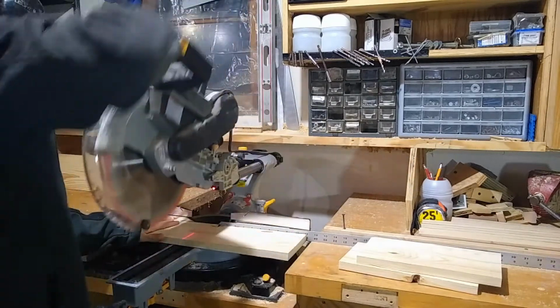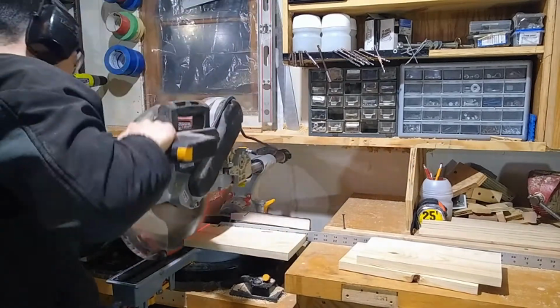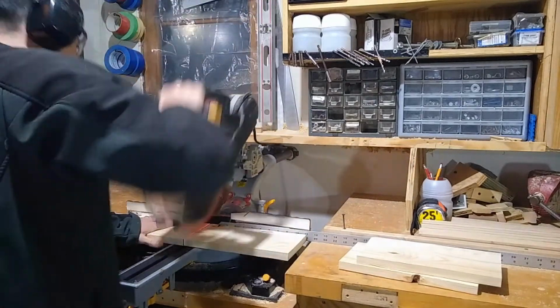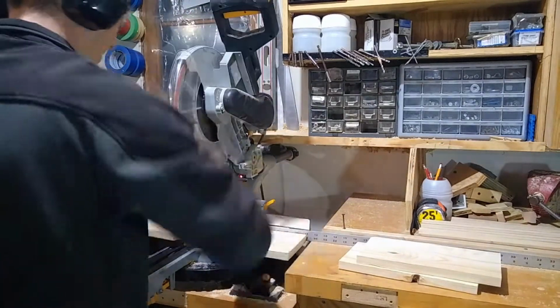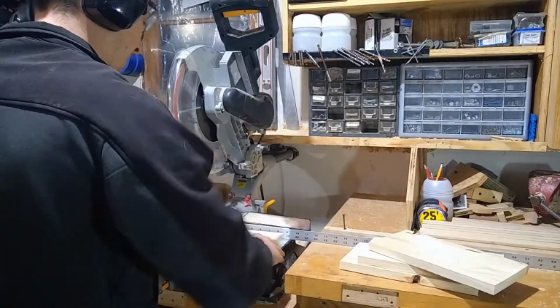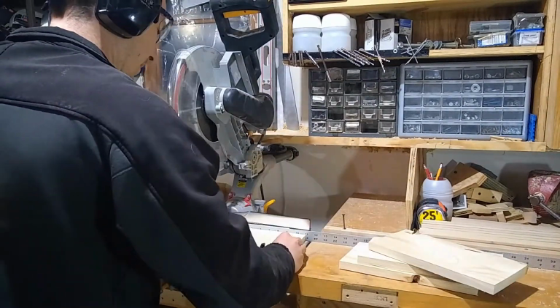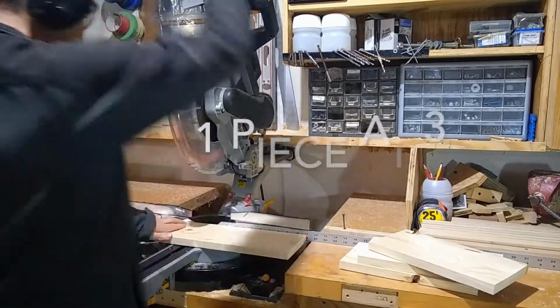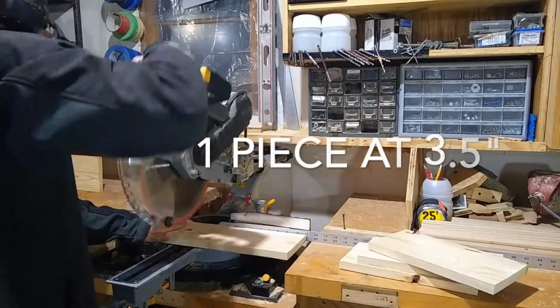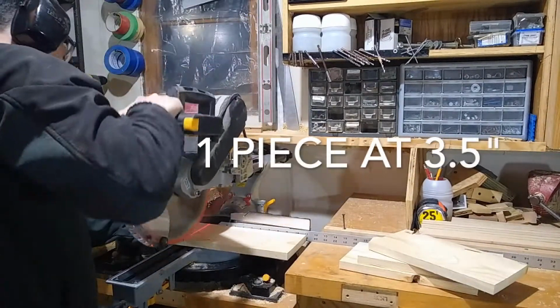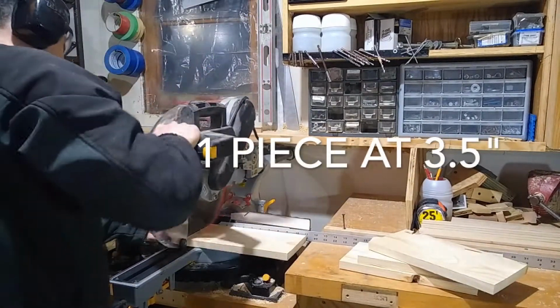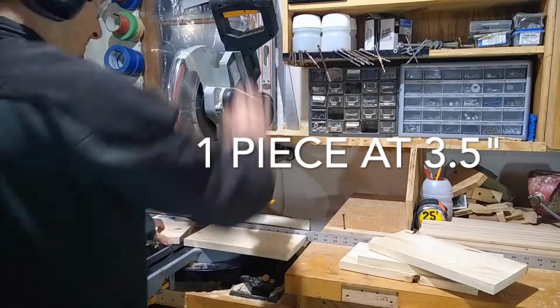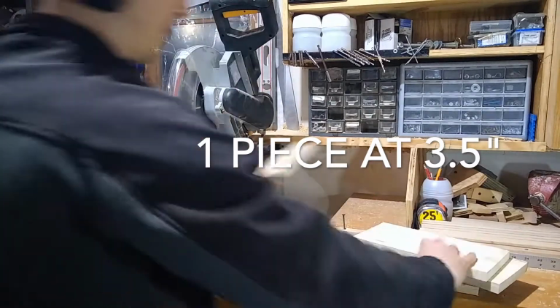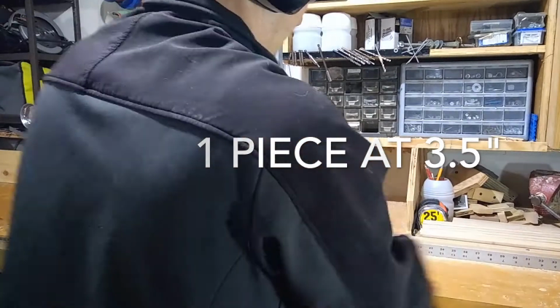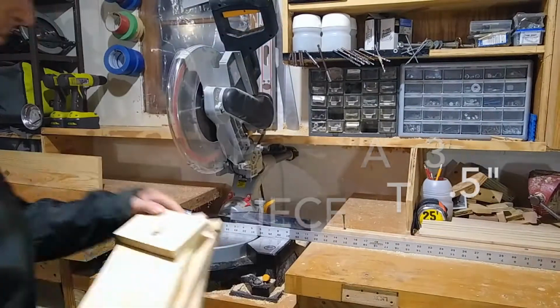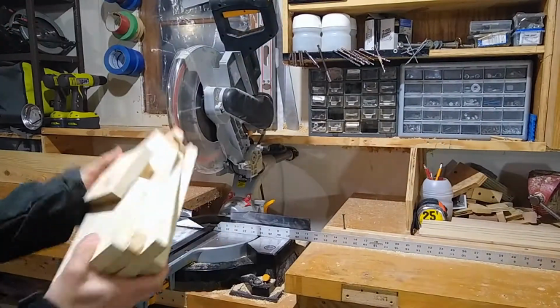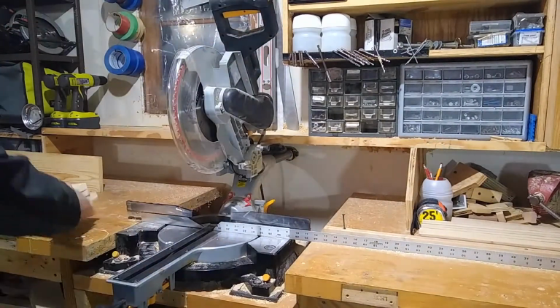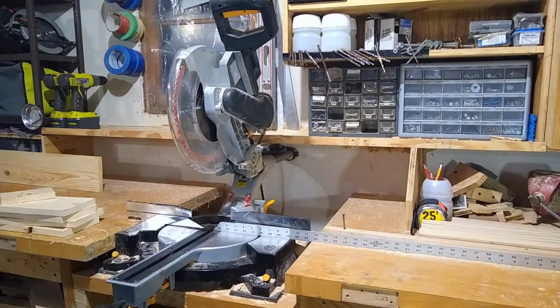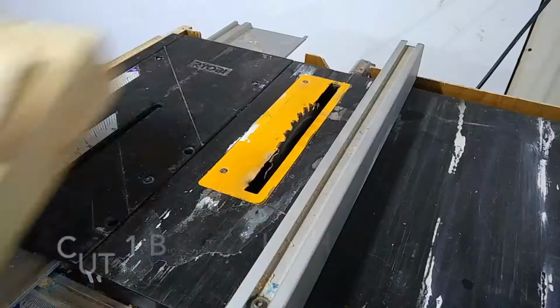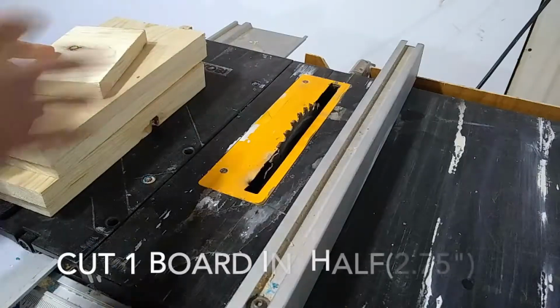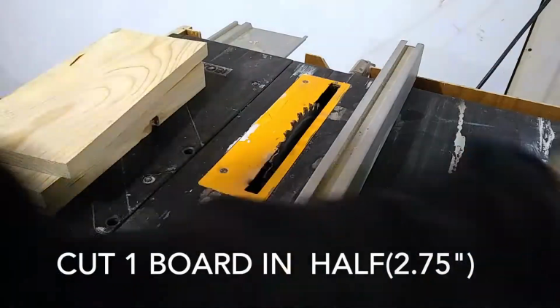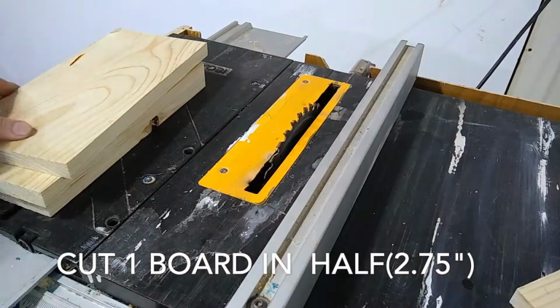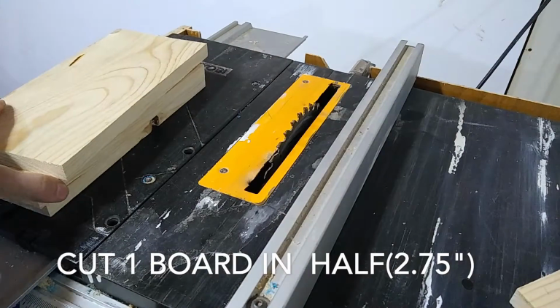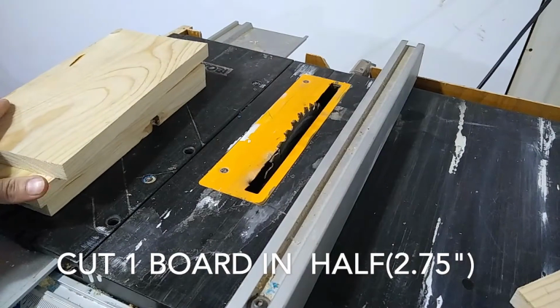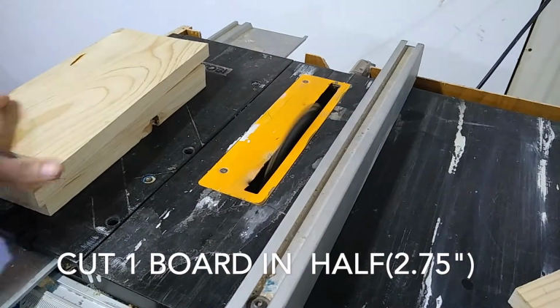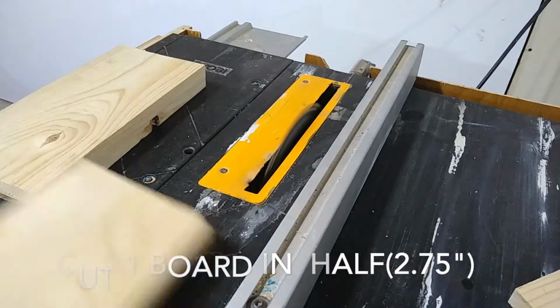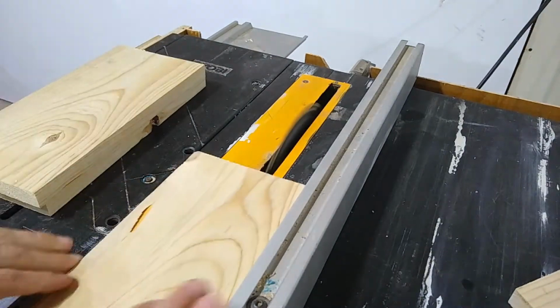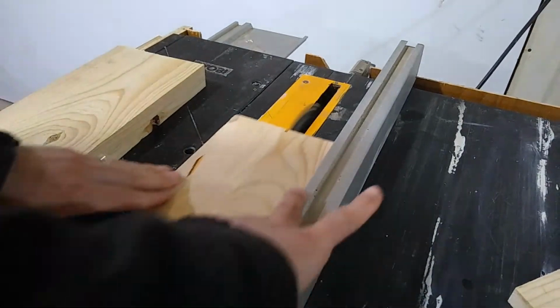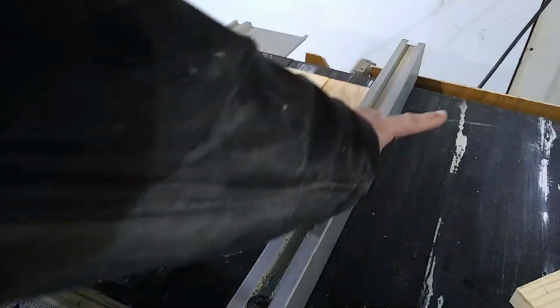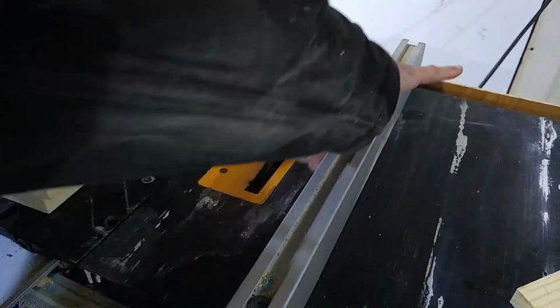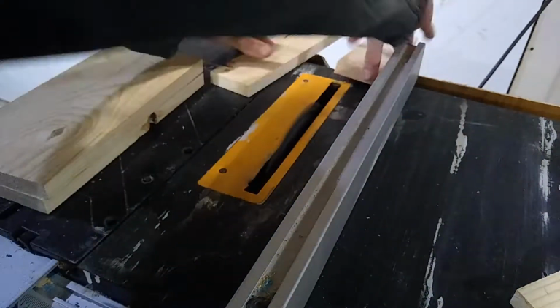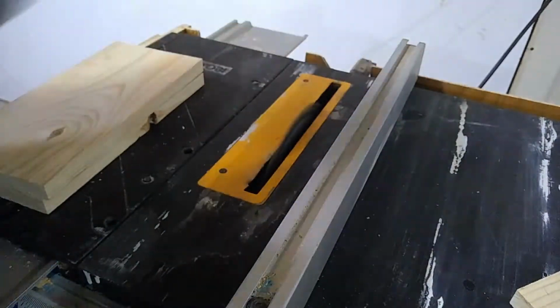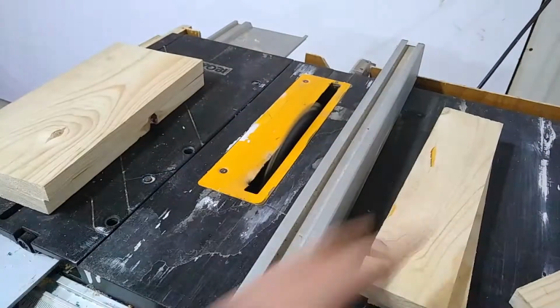This squirrel picnic table is my own design and I got a lot of great feedback when I posted the other video. This is a quick build just for those of you that just want to get it done. Honestly, I like the other video because I built it with my daughter, so if you want to check that out, click the link above.